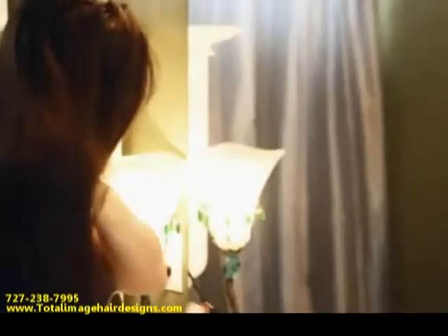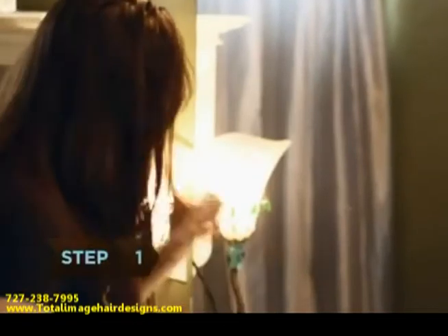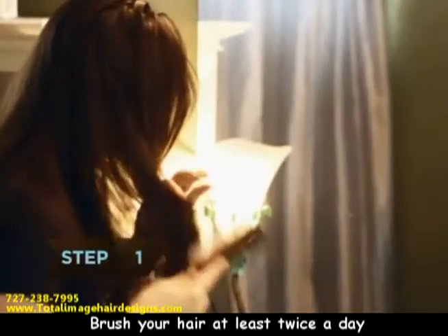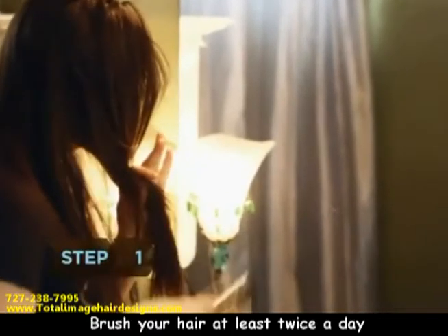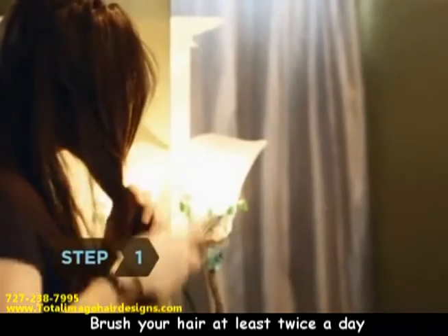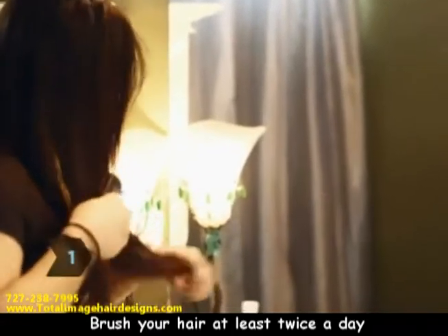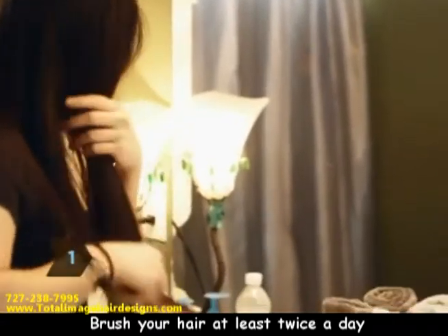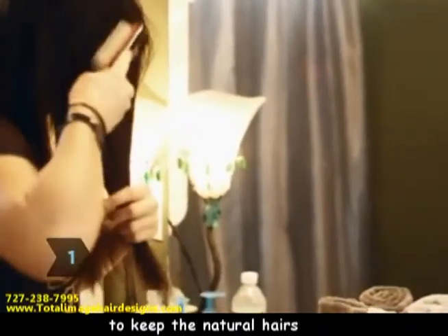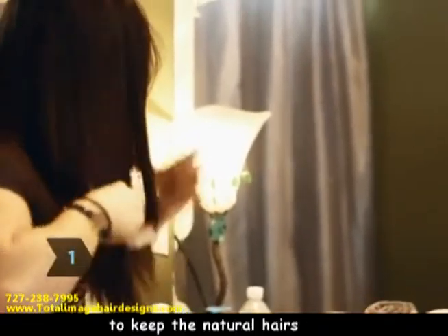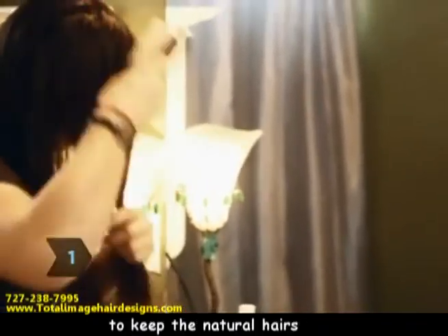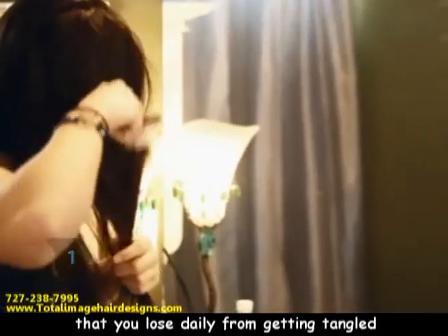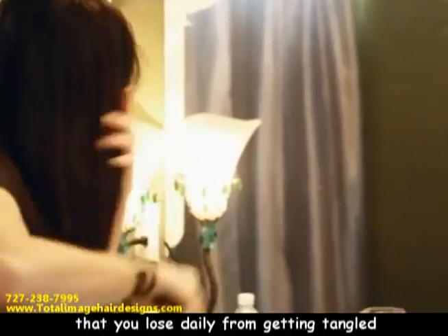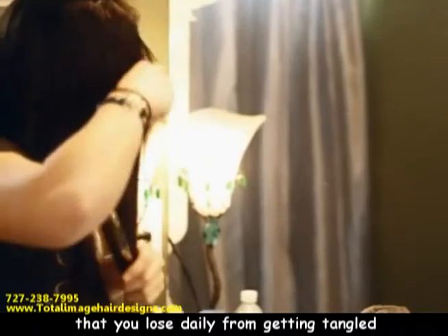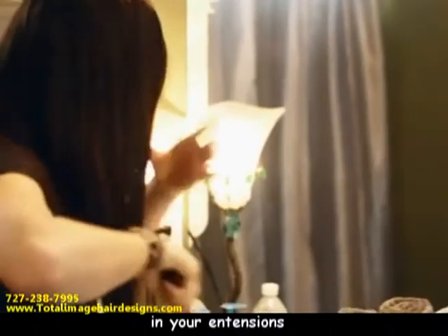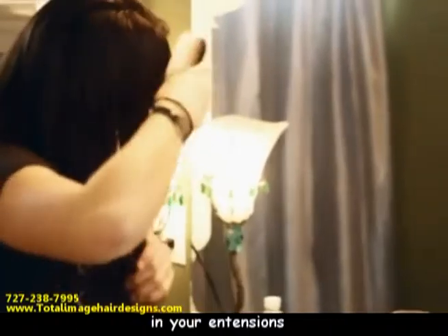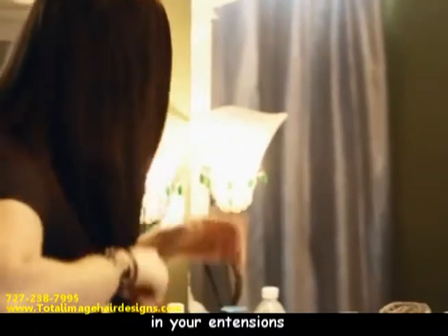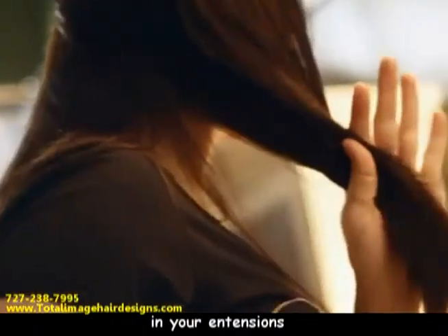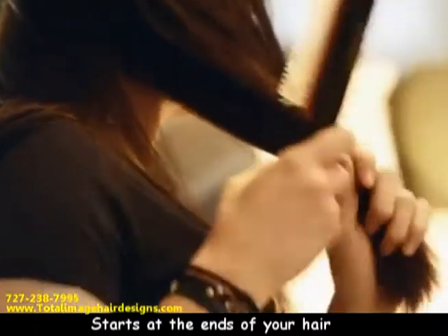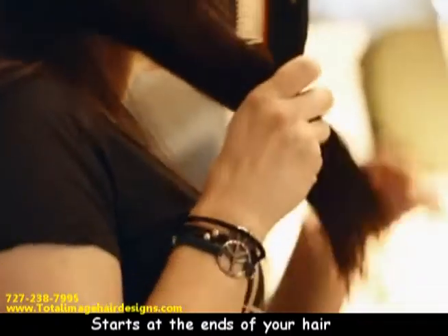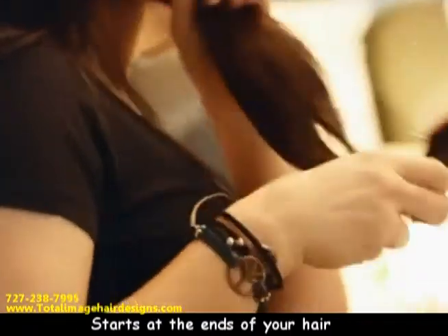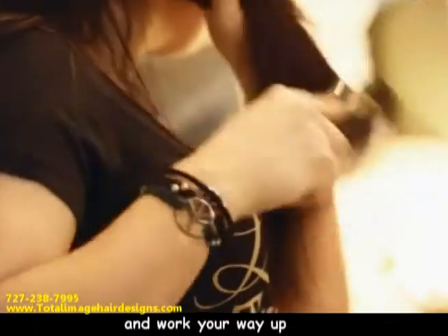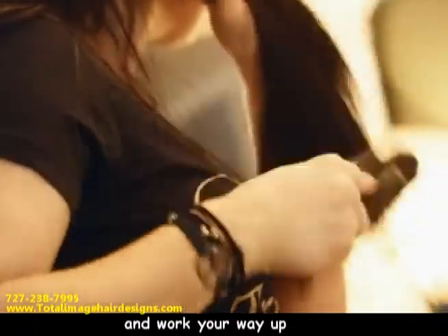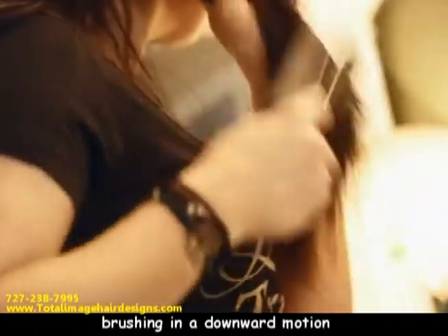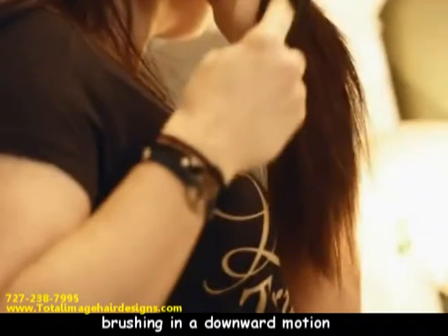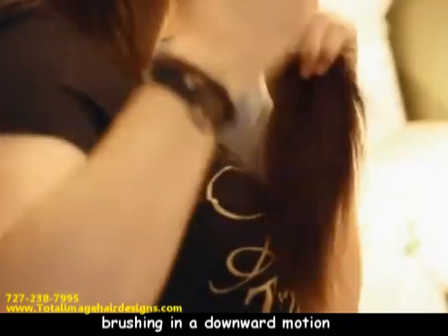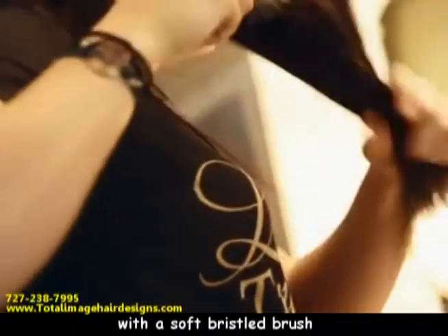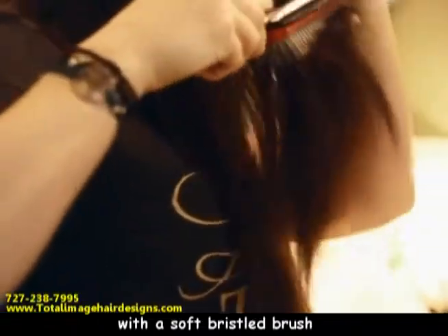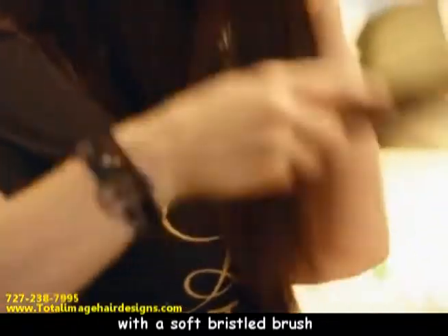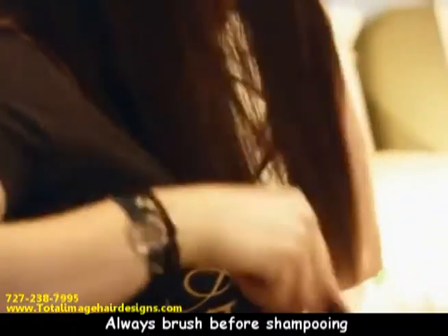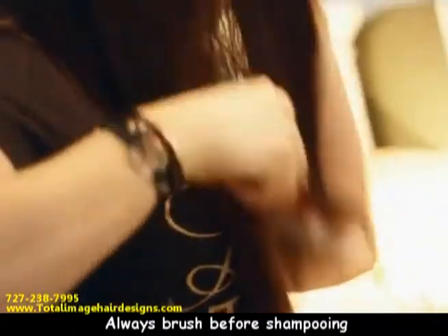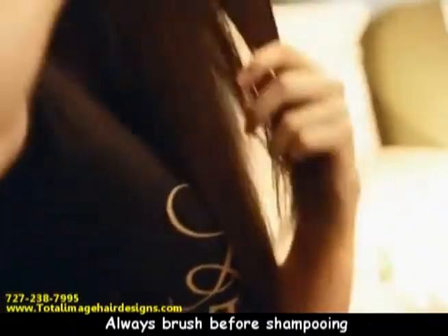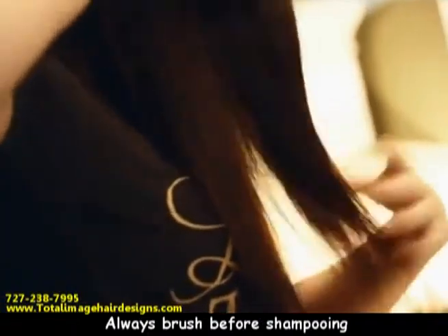Step 1. Brush your hair at least twice a day to keep the natural hairs that you lose daily from getting tangled in your extensions. Start at the ends of your hair and work your way up, brushing in a downward motion with a soft bristle brush. Always brush before shampooing.